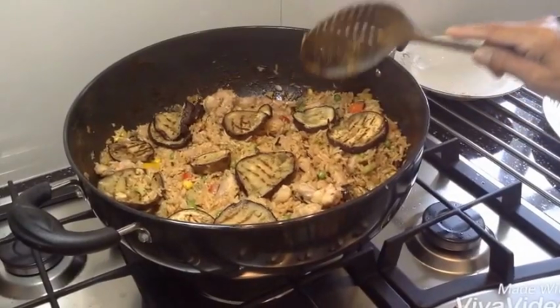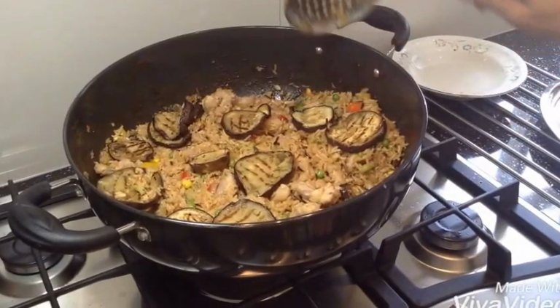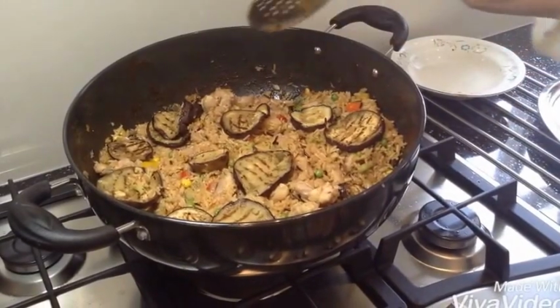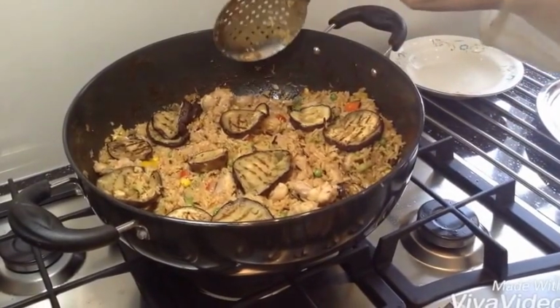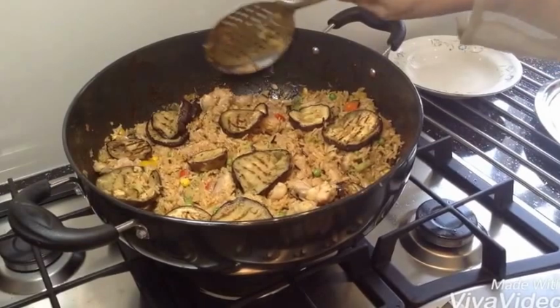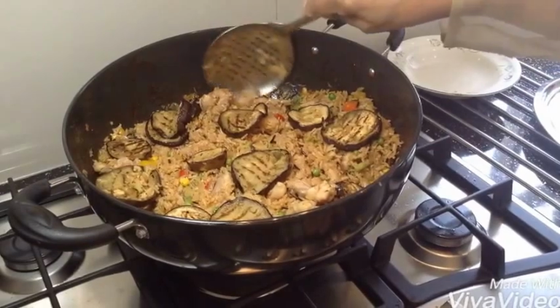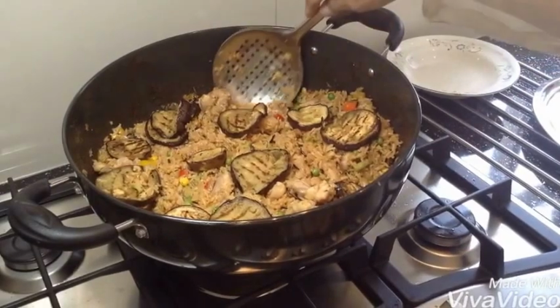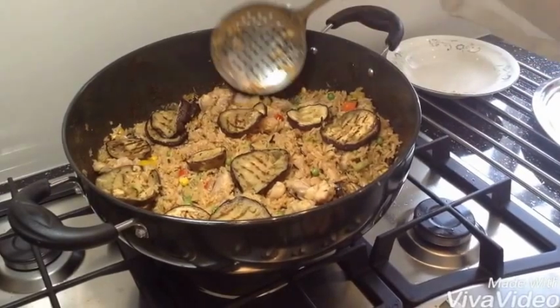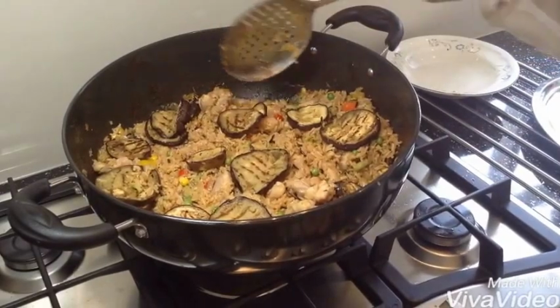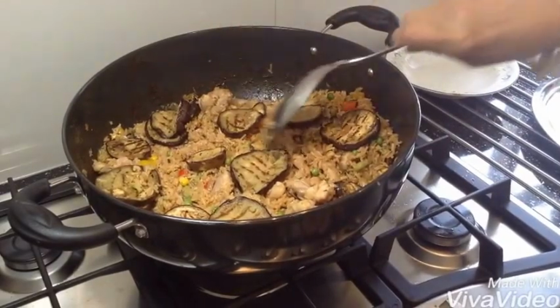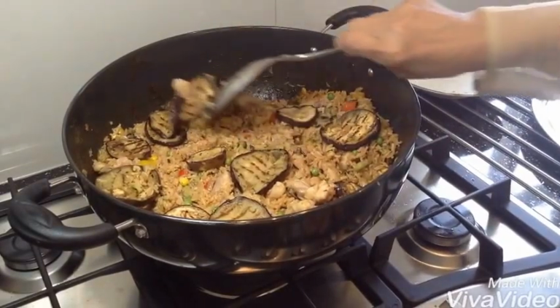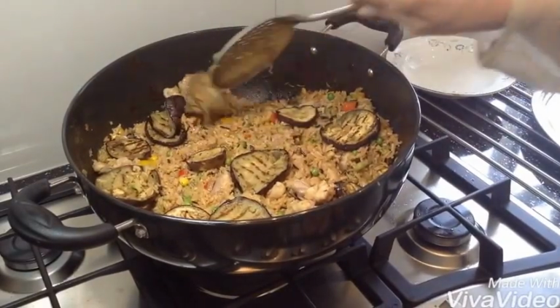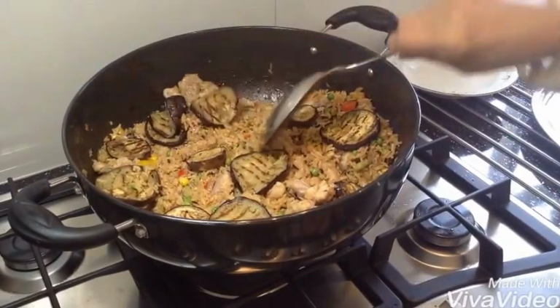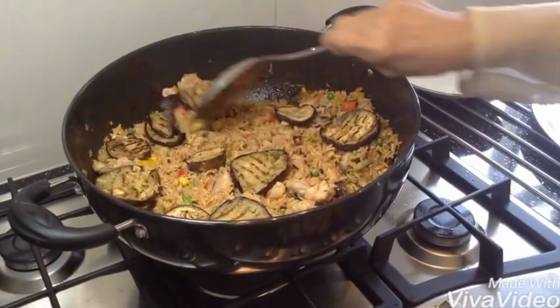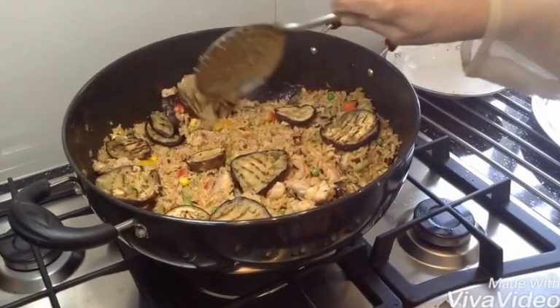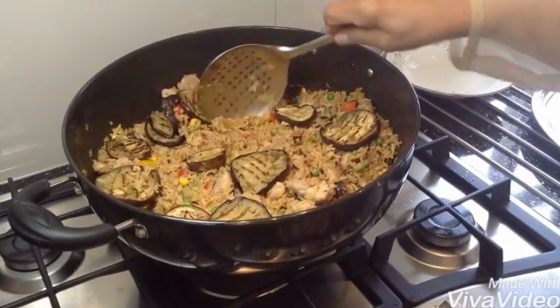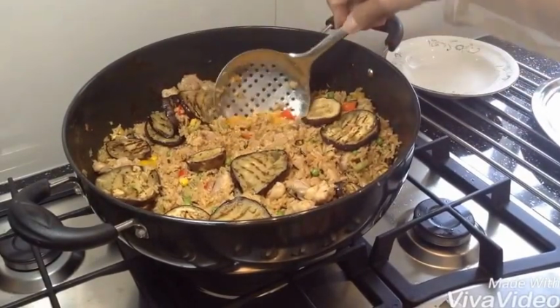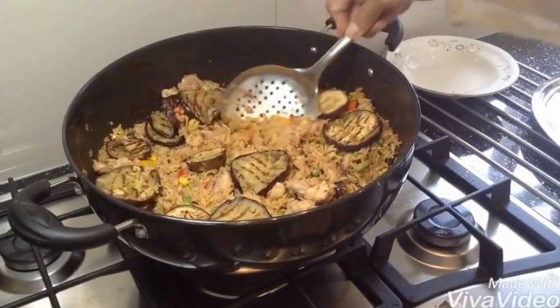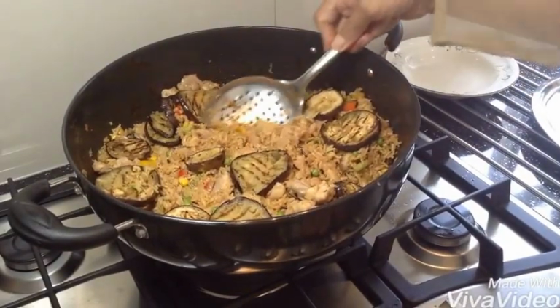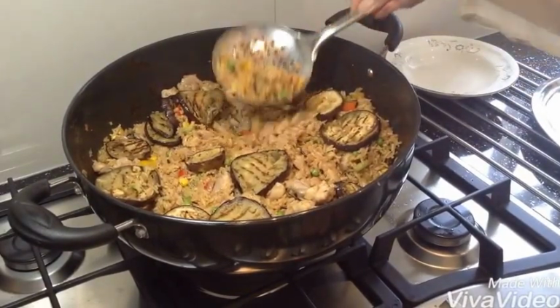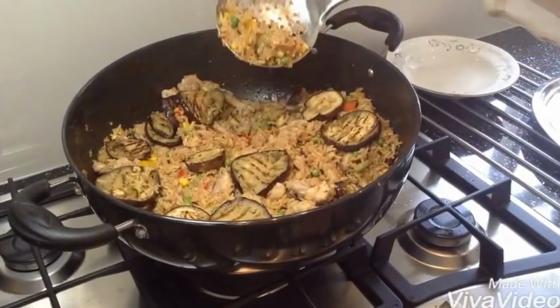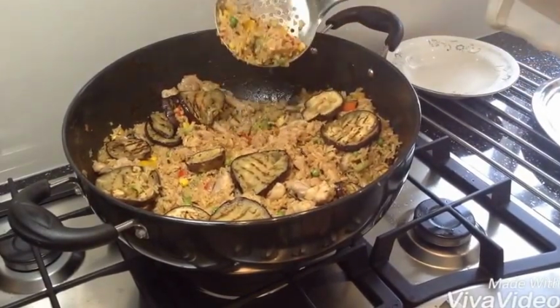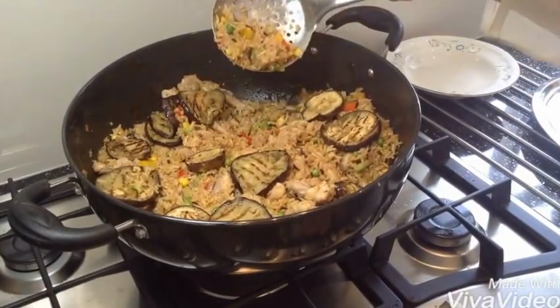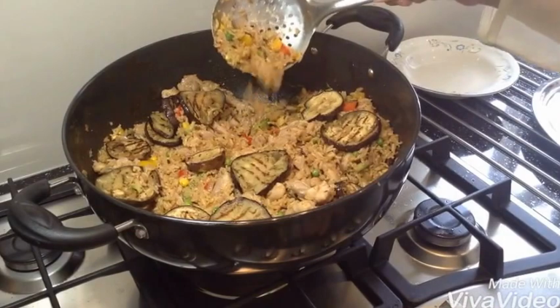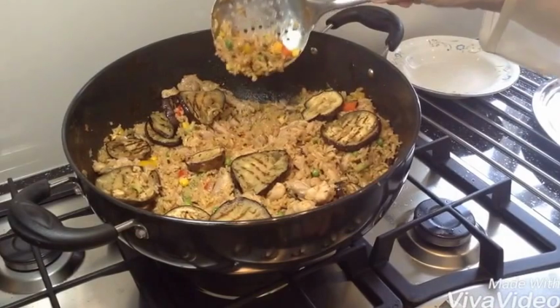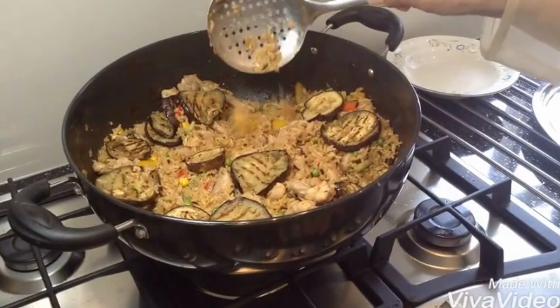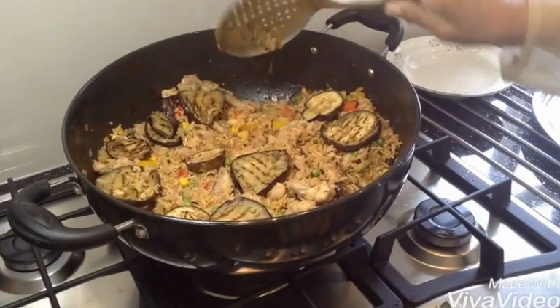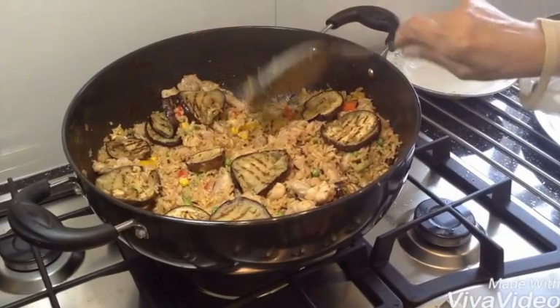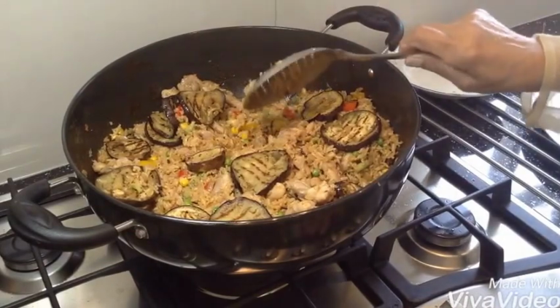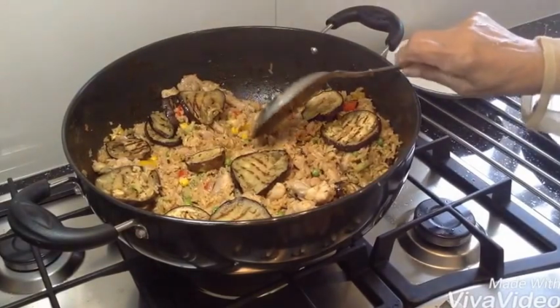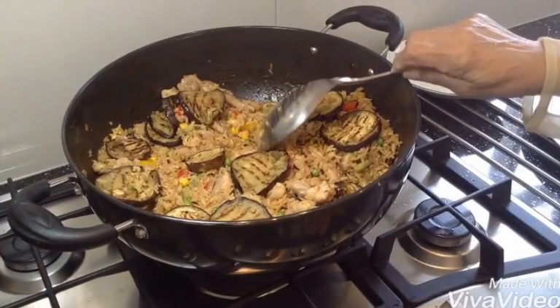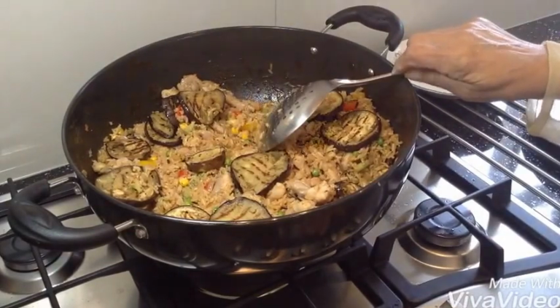This is the rice, it's done. This is how it looks like — it's very tasty. Very nice. Thank you for watching.